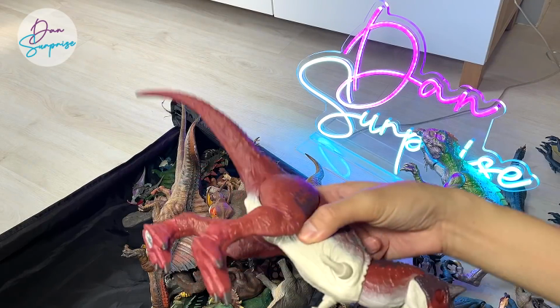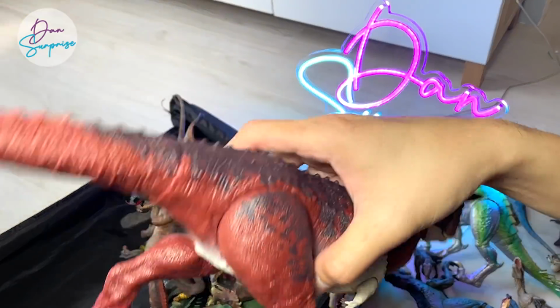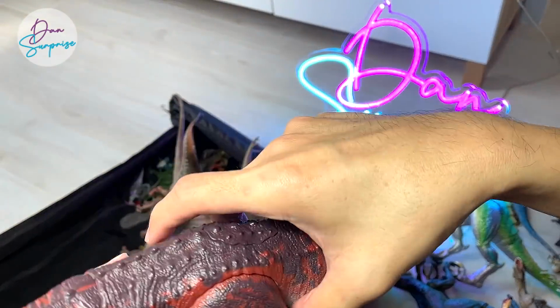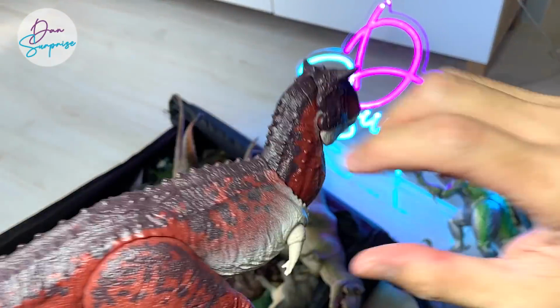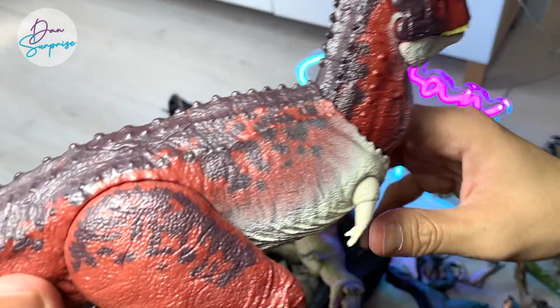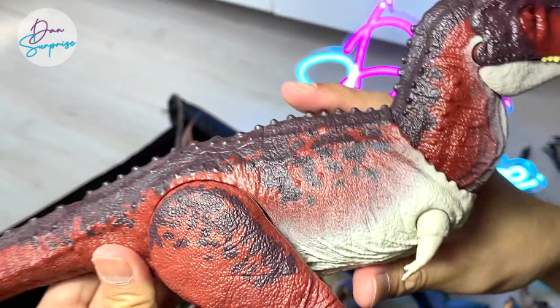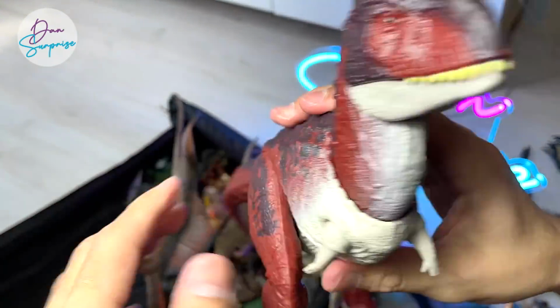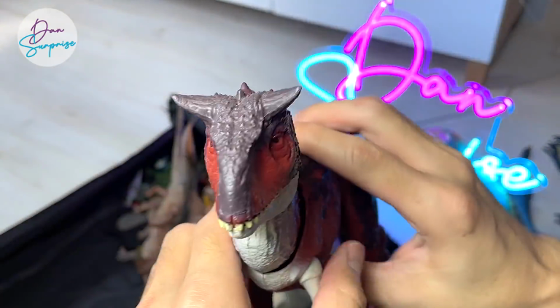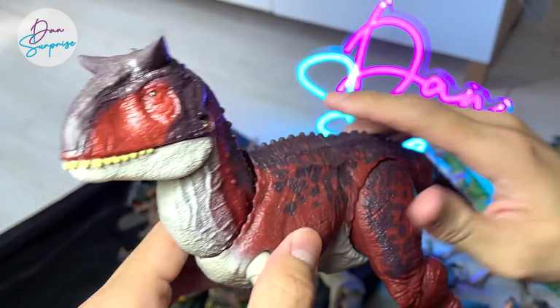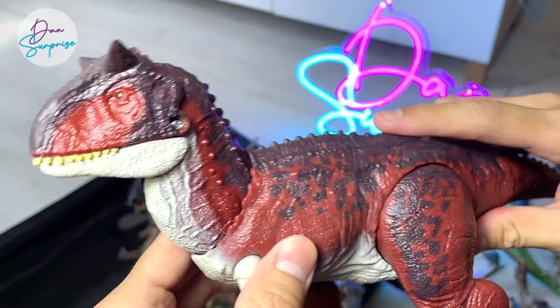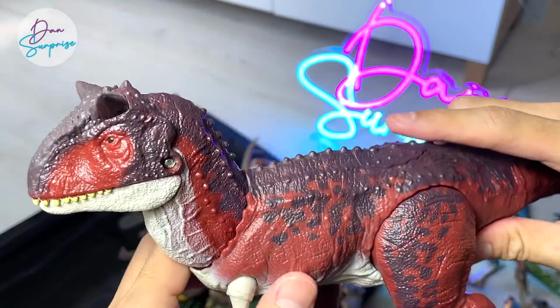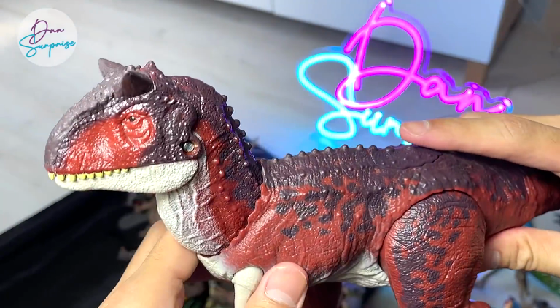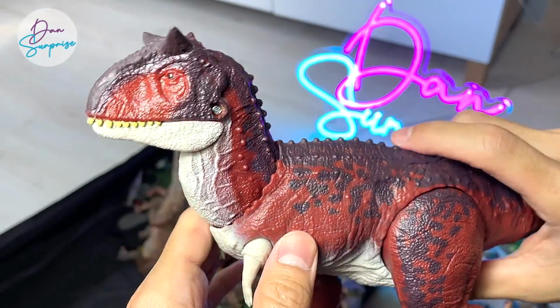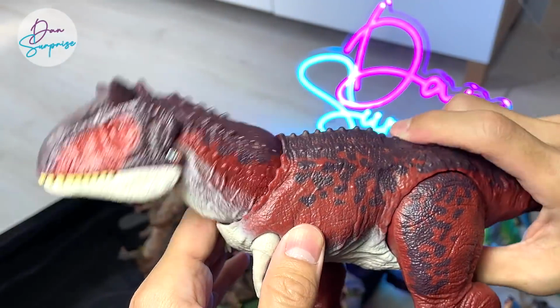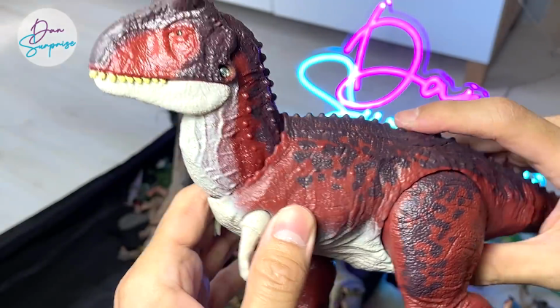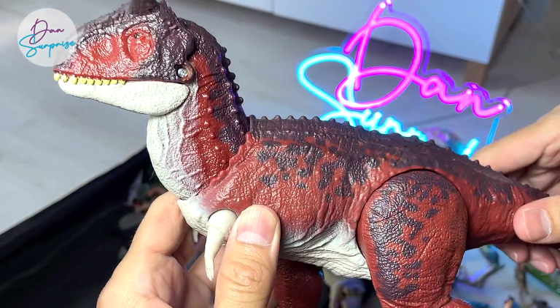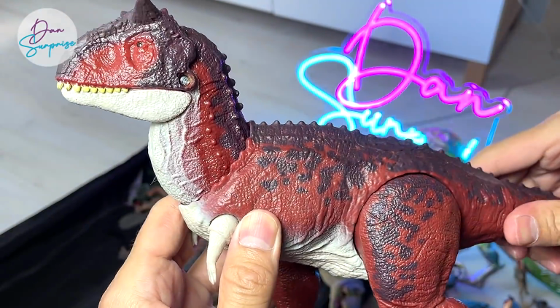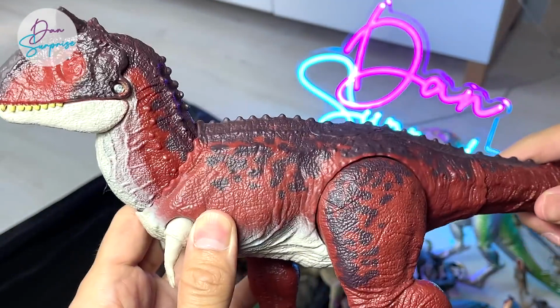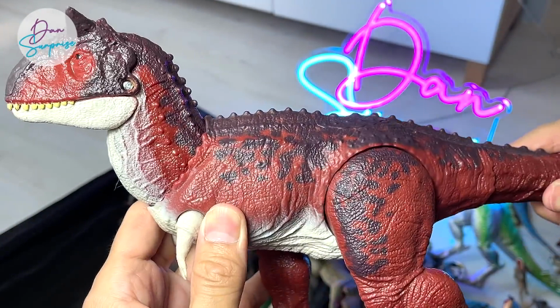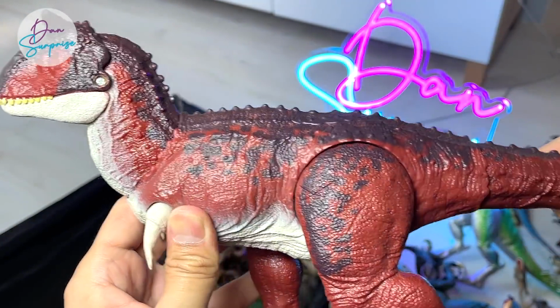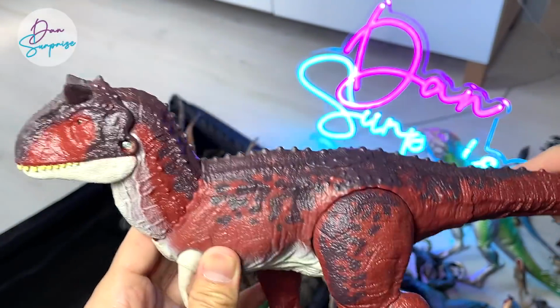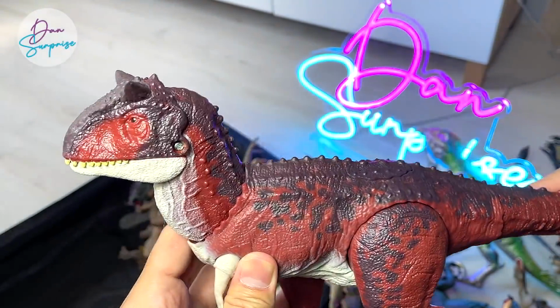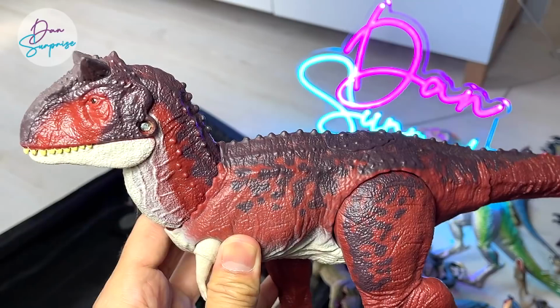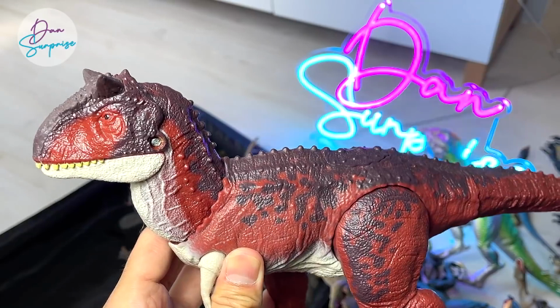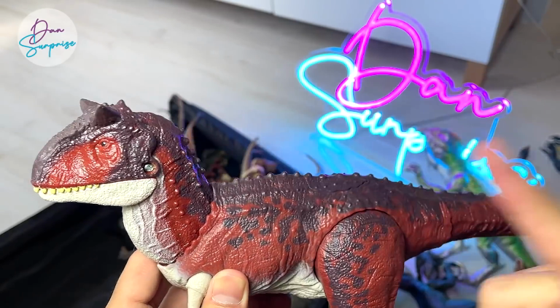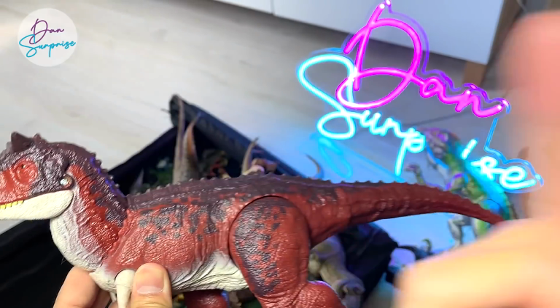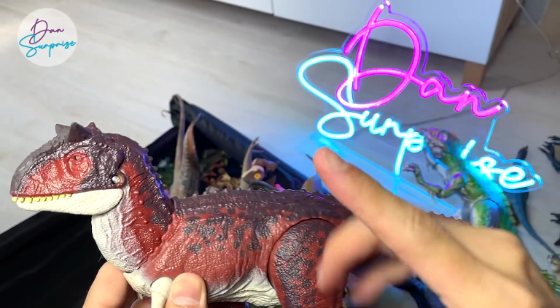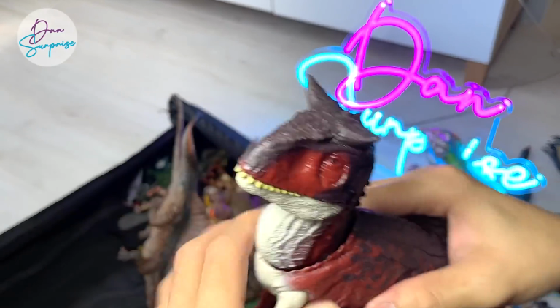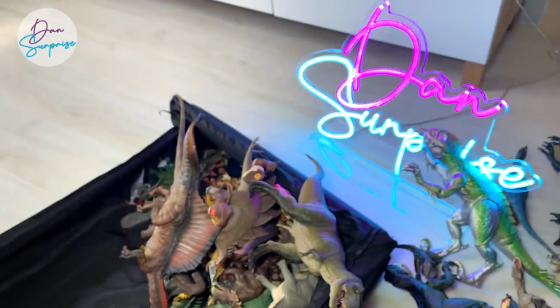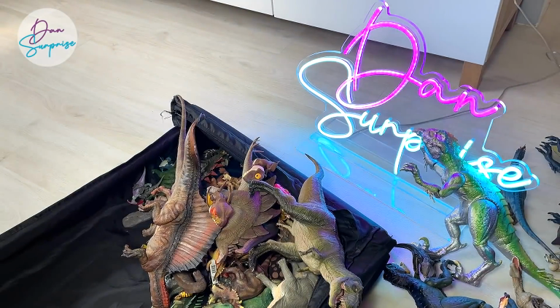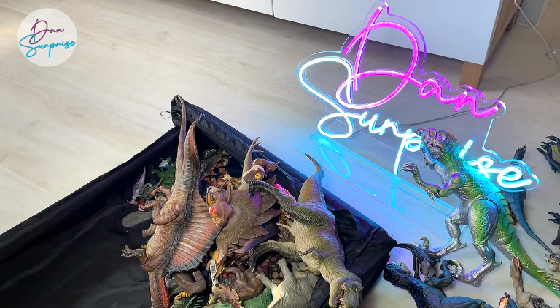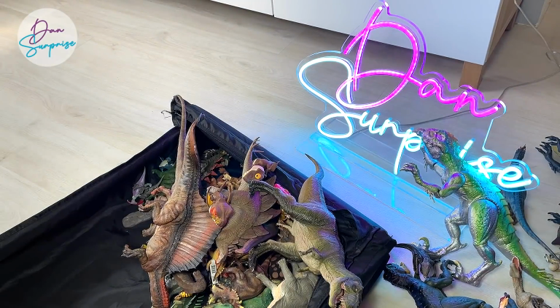The very first Mattel figure that I owned was actually this Carnotaurus Action Attack. It used to be my number one most favorite Mattel figure, but right now there are so many more new beautiful ones coming out, so it's really hard to choose one.